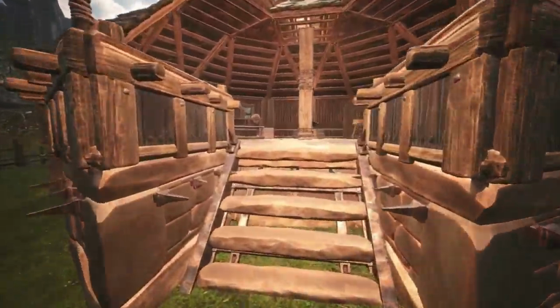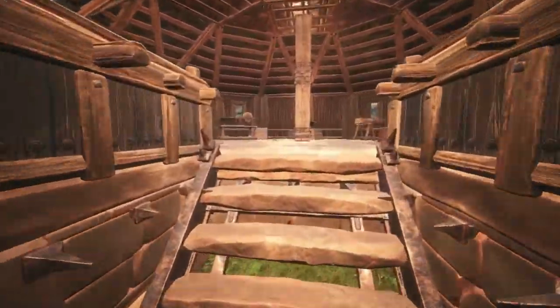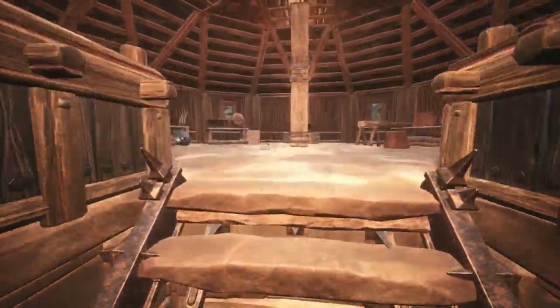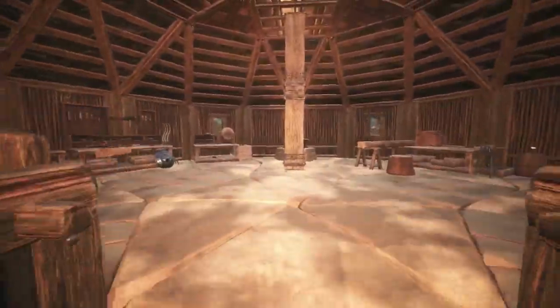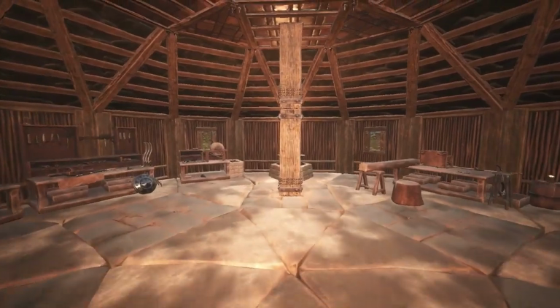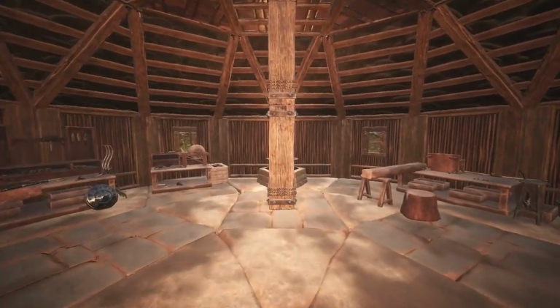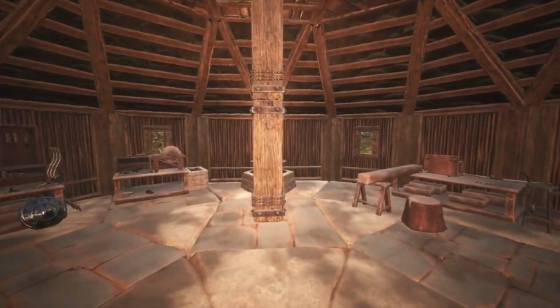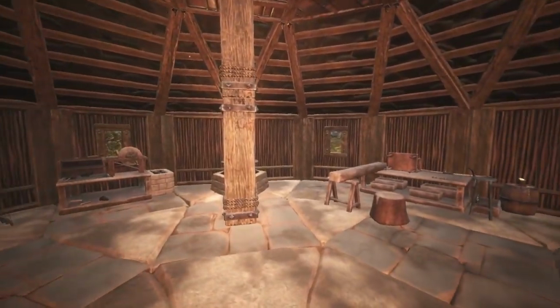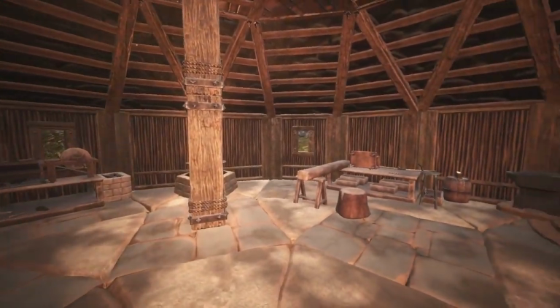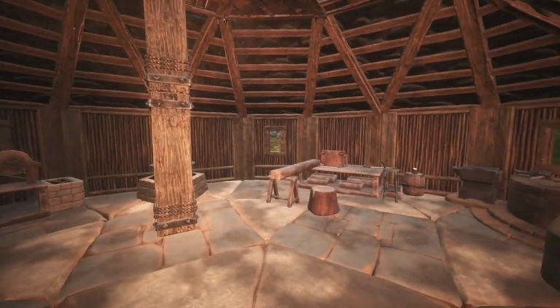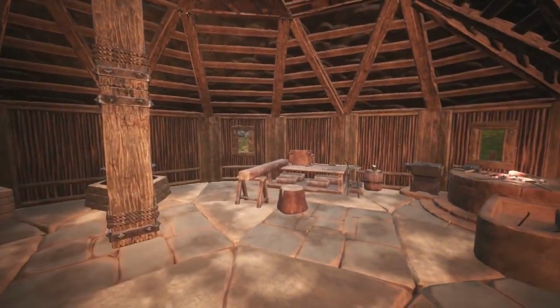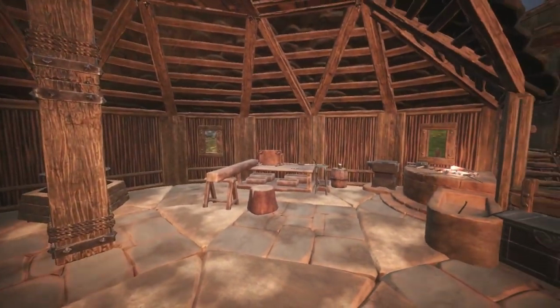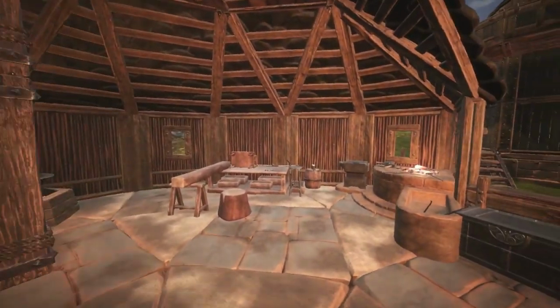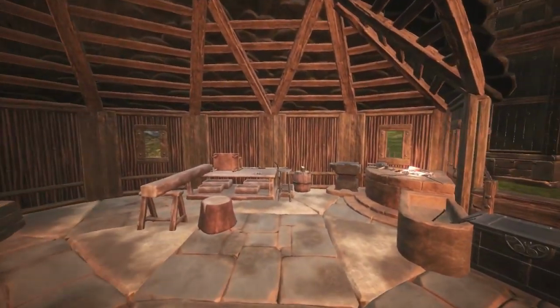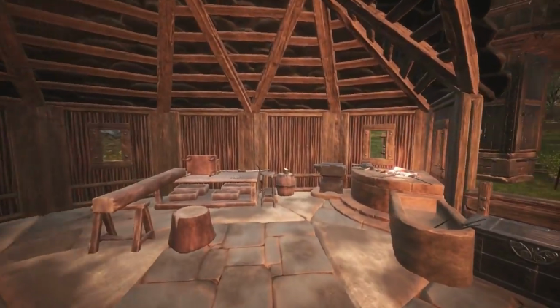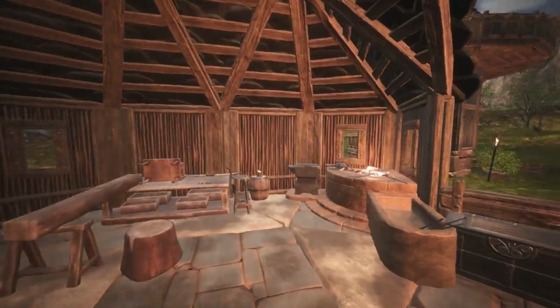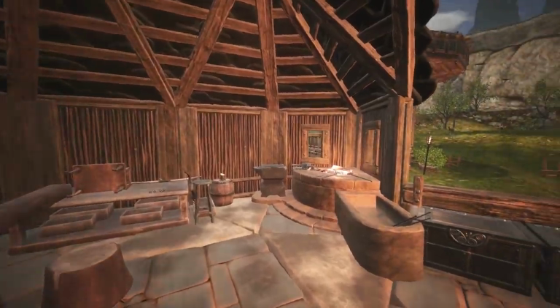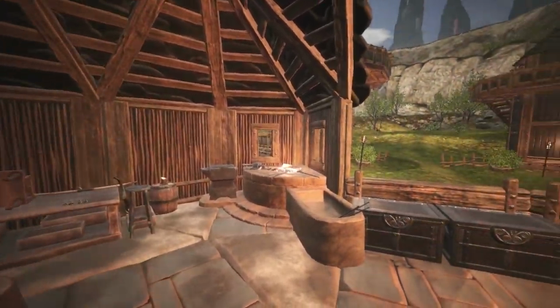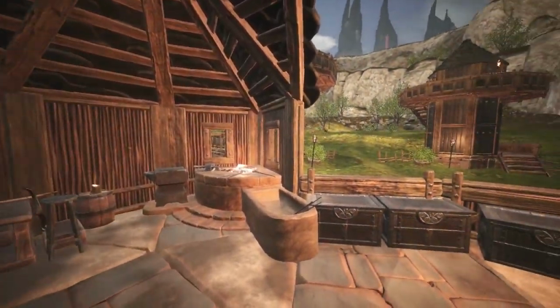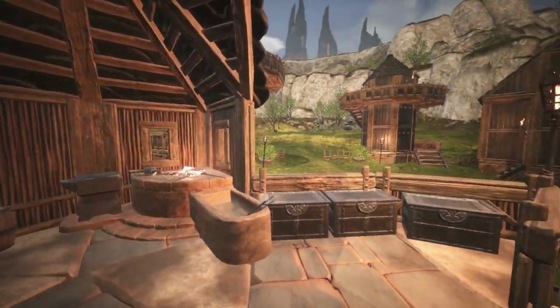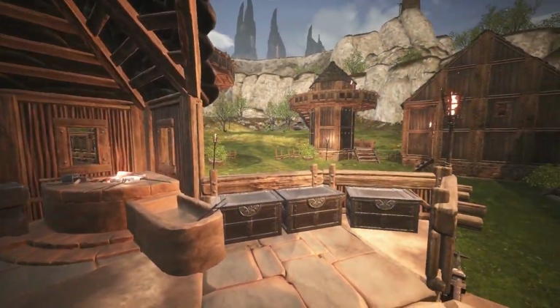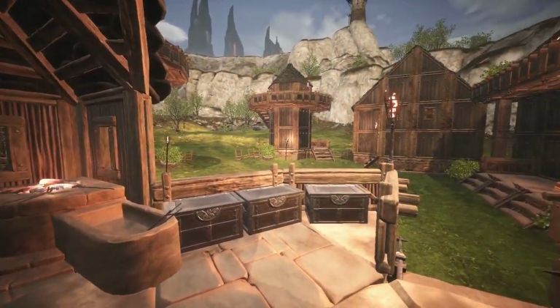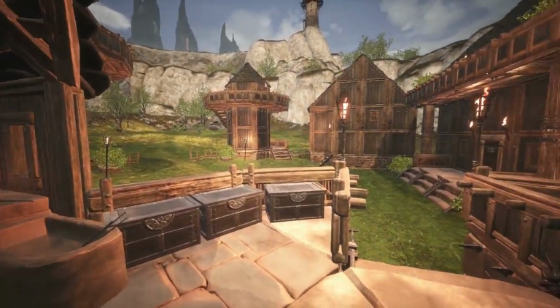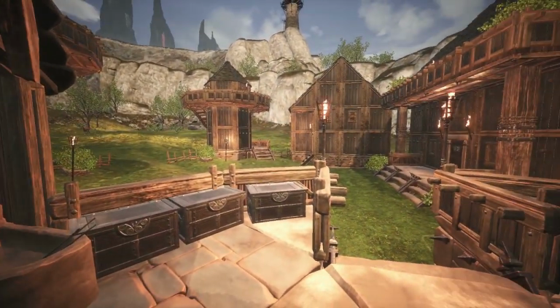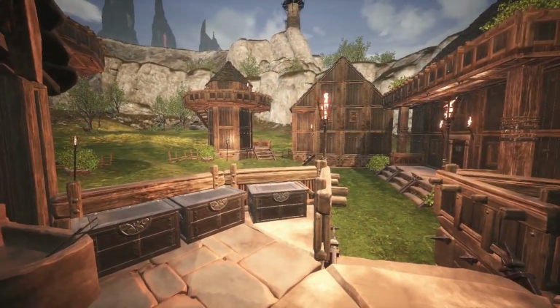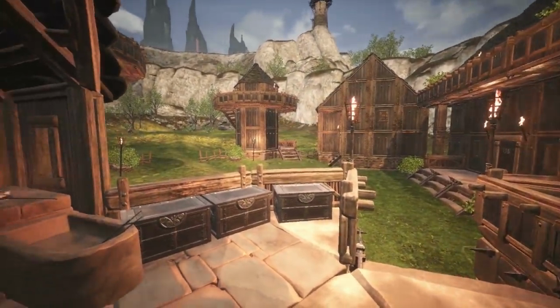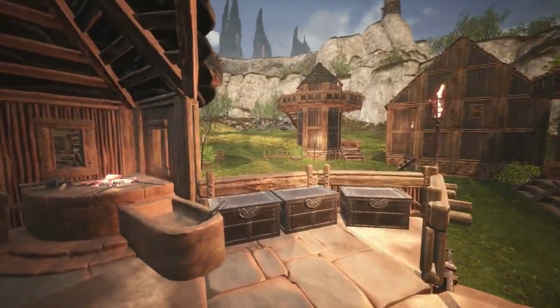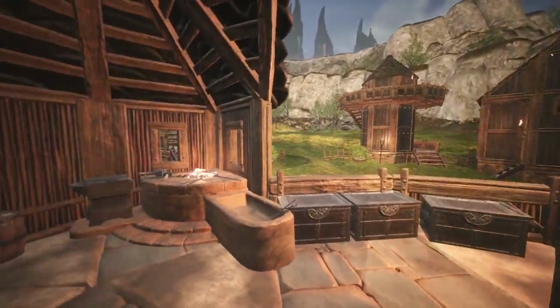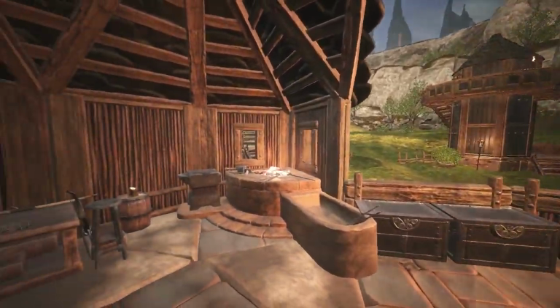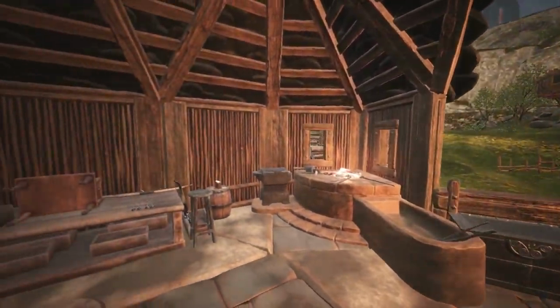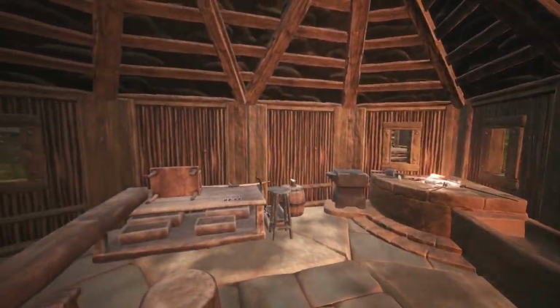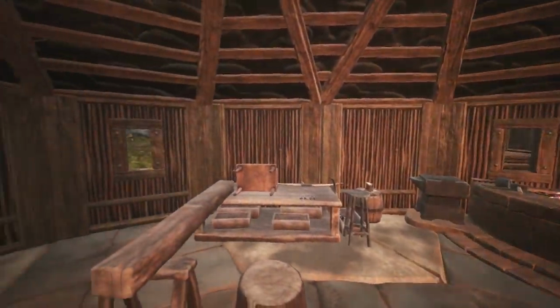Heading over to the workshop, this area is perfect for crafting, maintaining and repairing many of the items, weapons and buildings around the outpost. The open air design helps to keep the workshop well ventilated and also feels quite unique compared to some of the other buildings in this area.